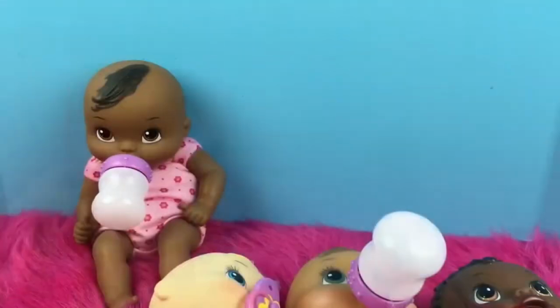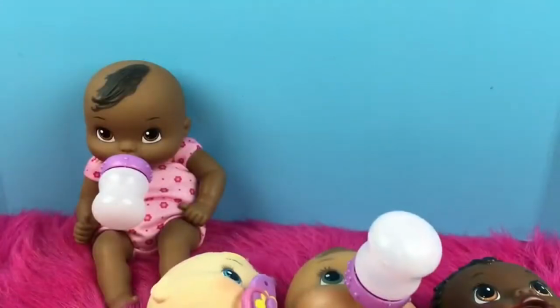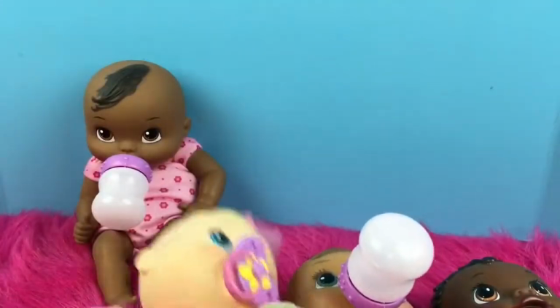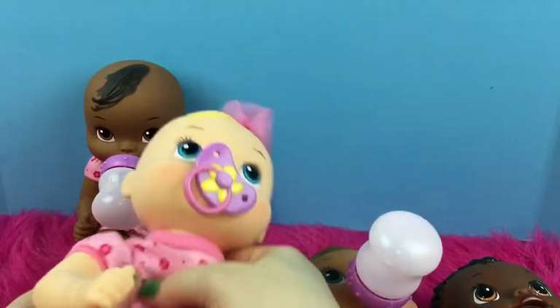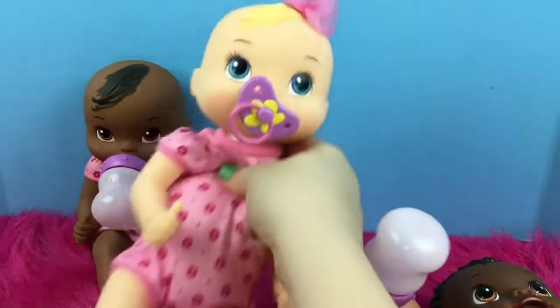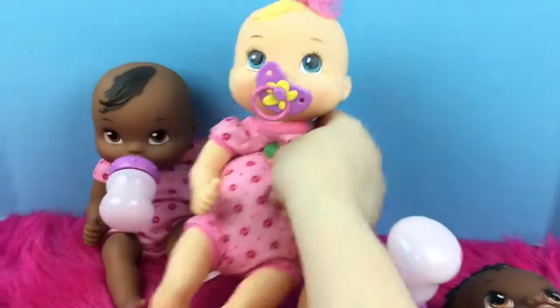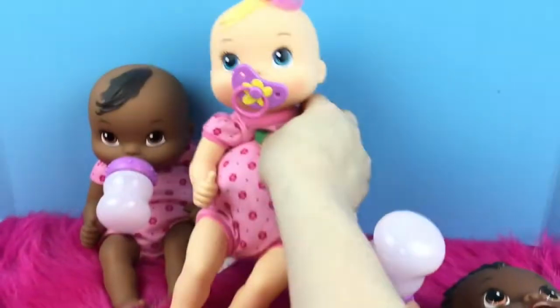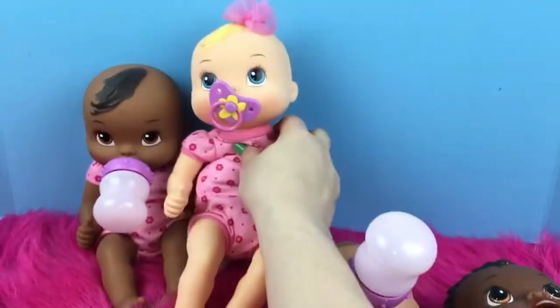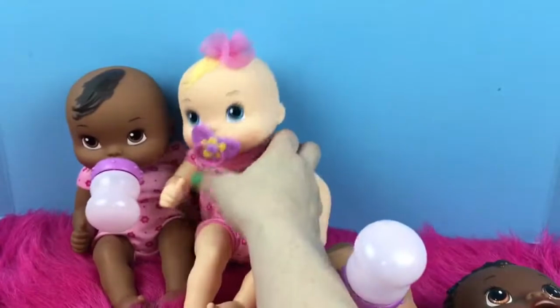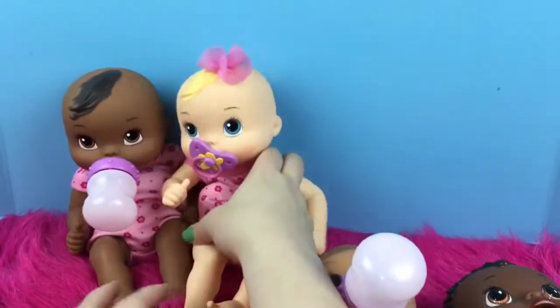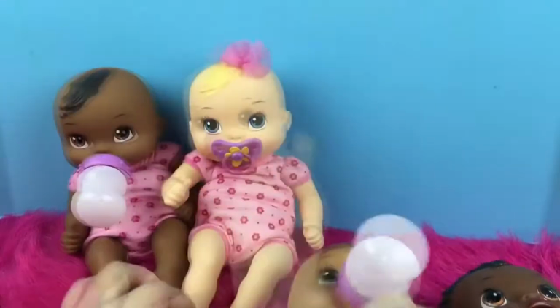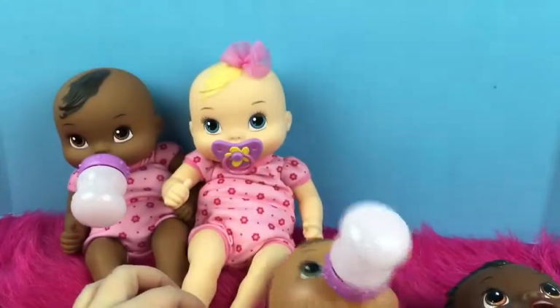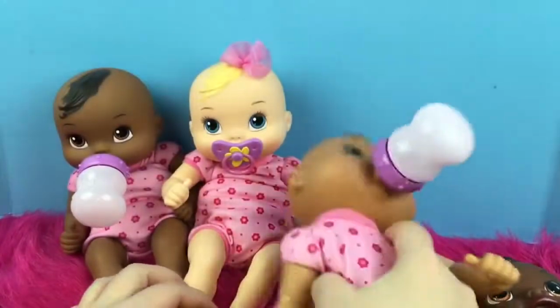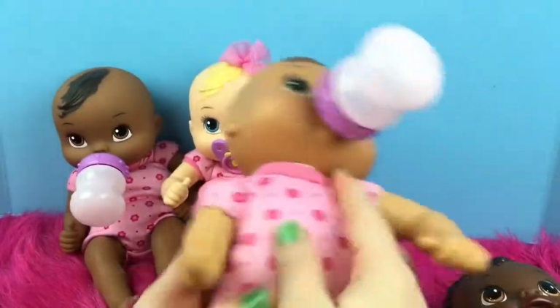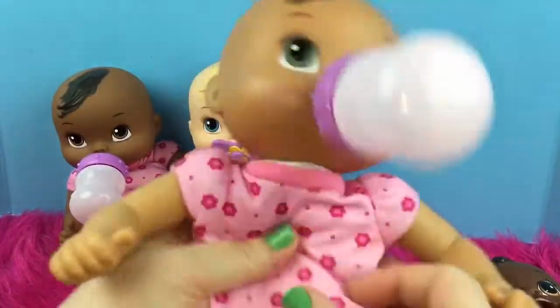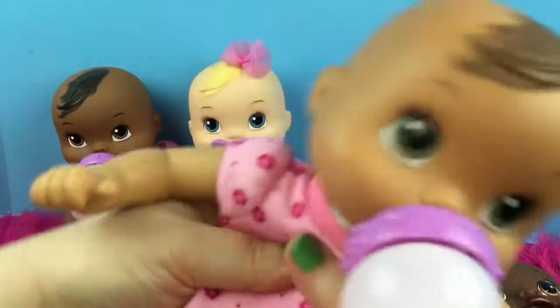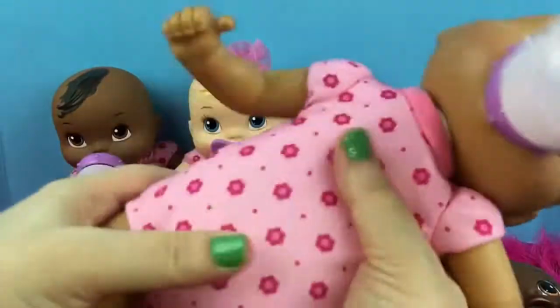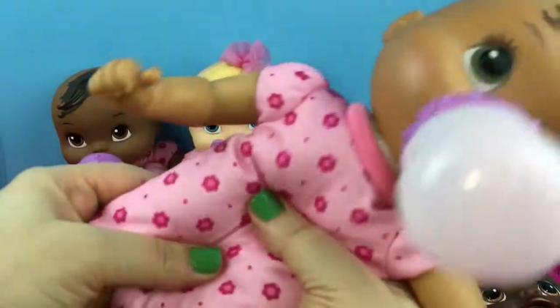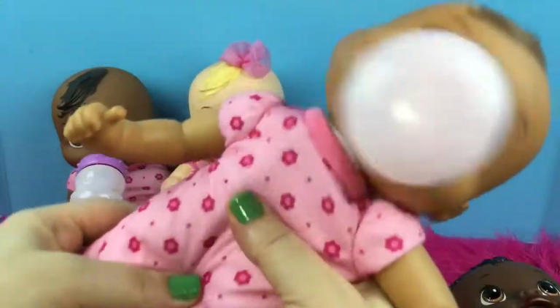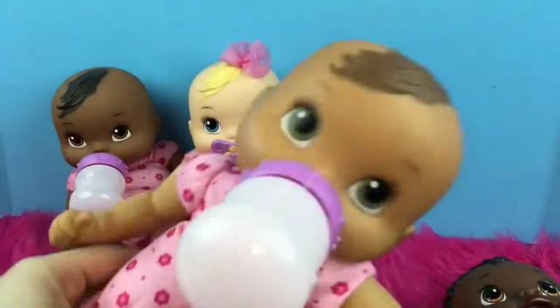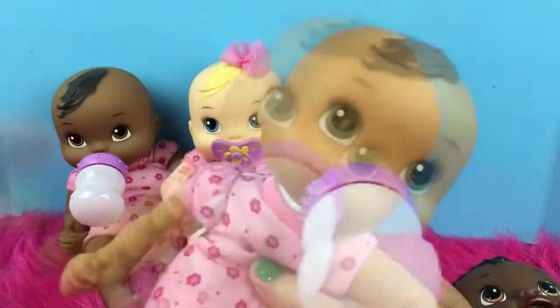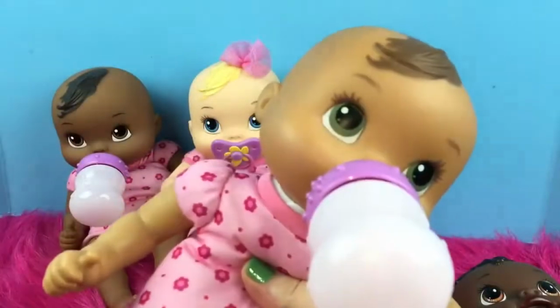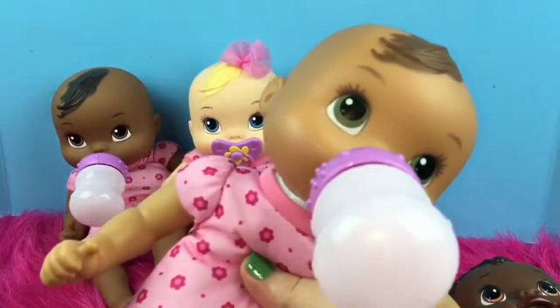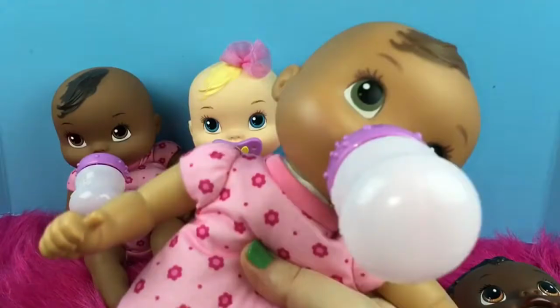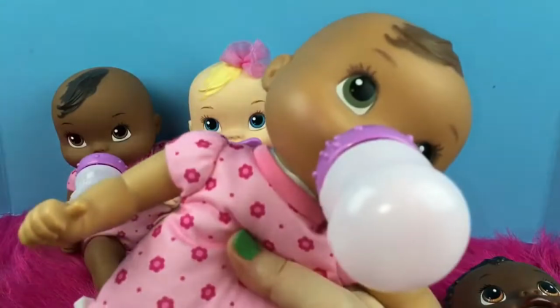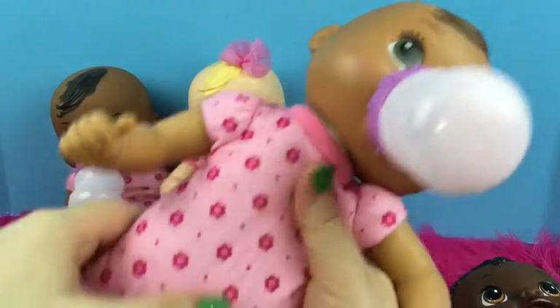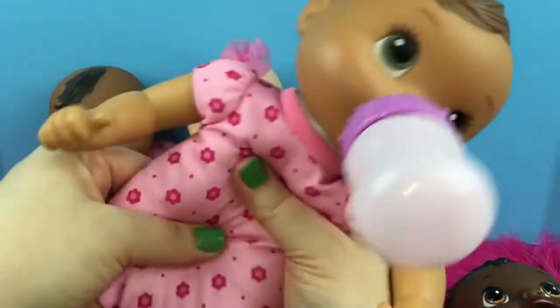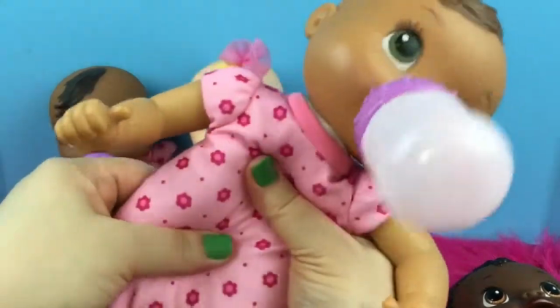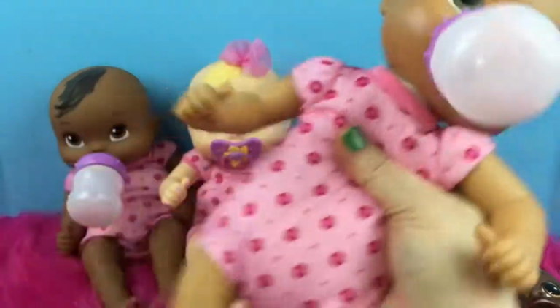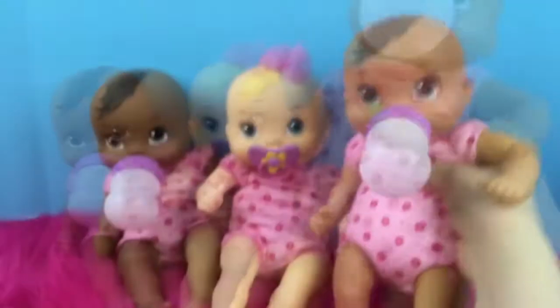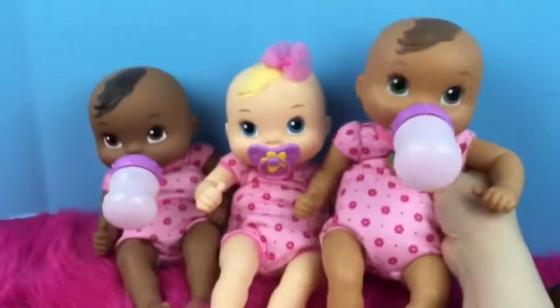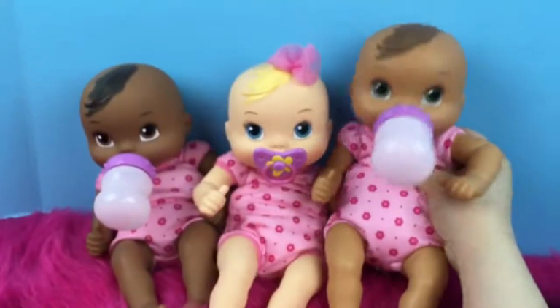I have three of these Love and Snuggle Baby Alive dolls, and they all have soft bodies. By soft bodies, I mean that they have a cloth body. They don't eat or drink.